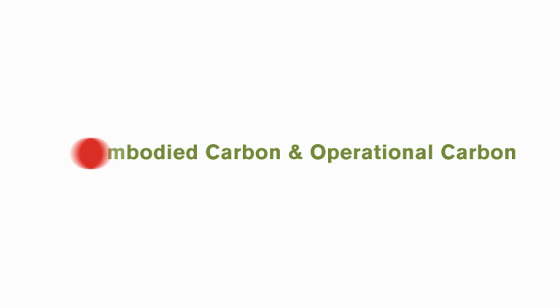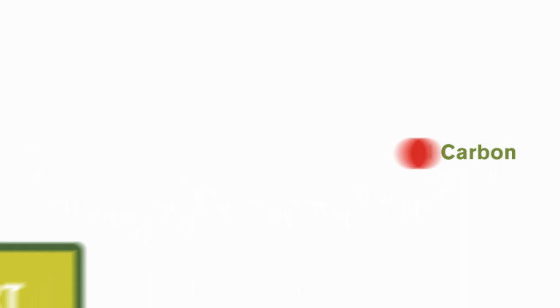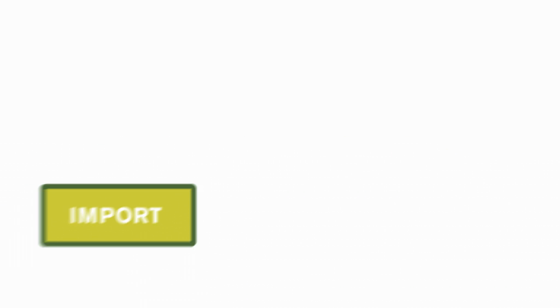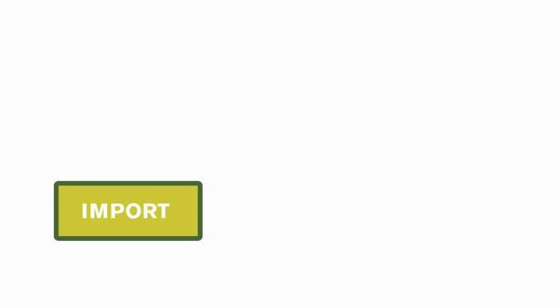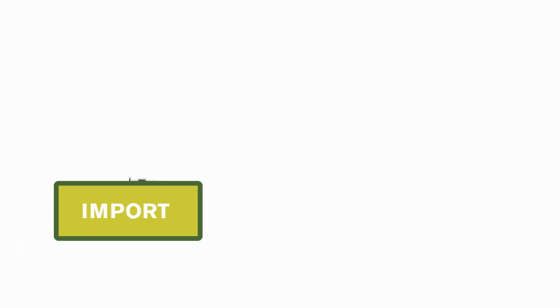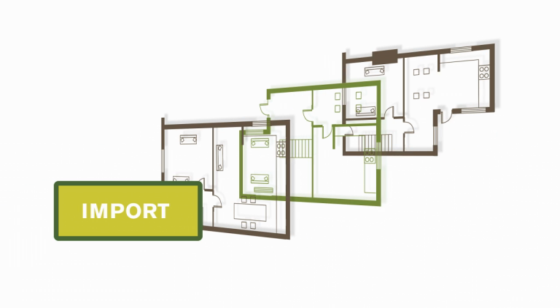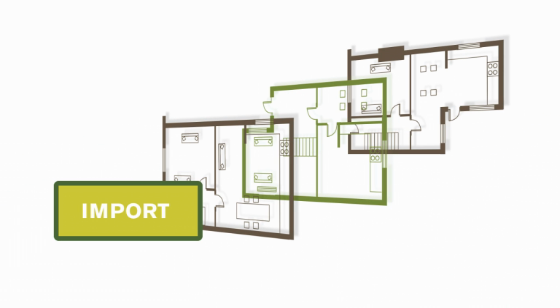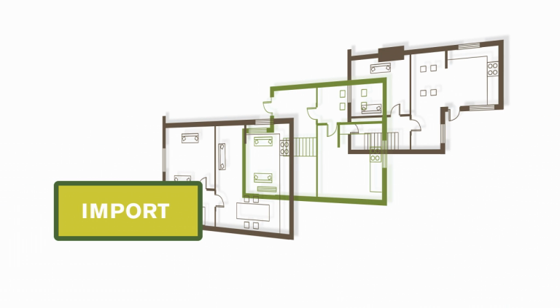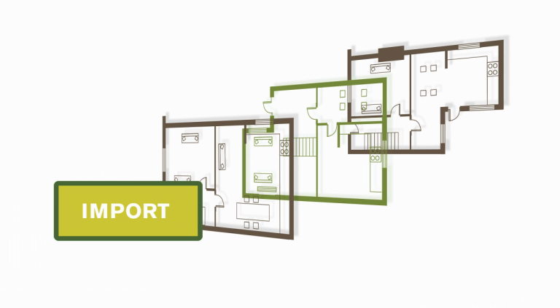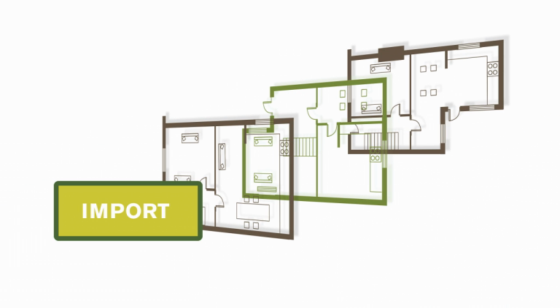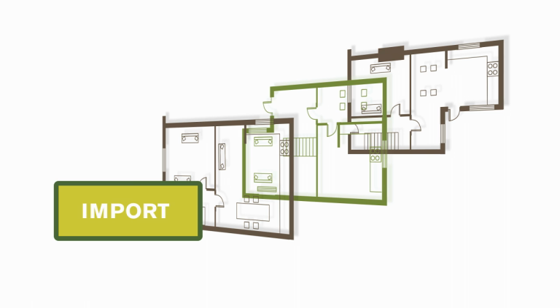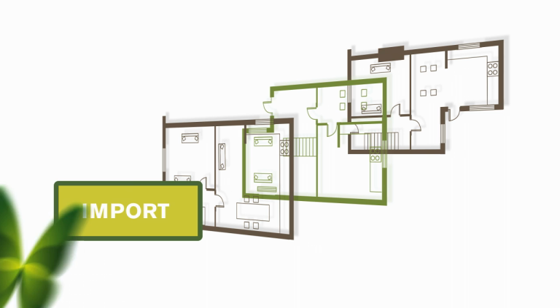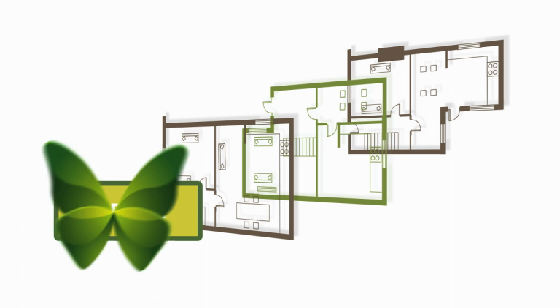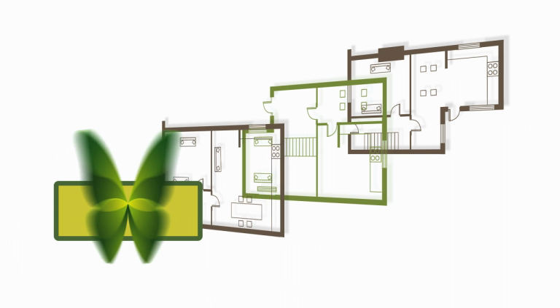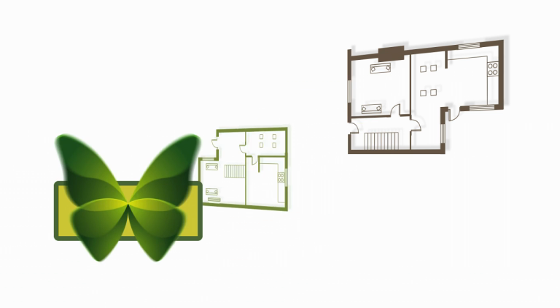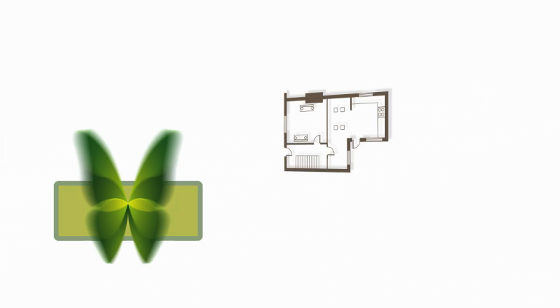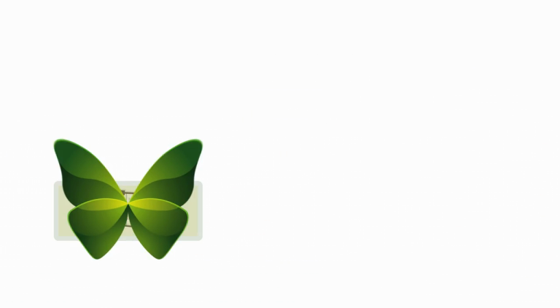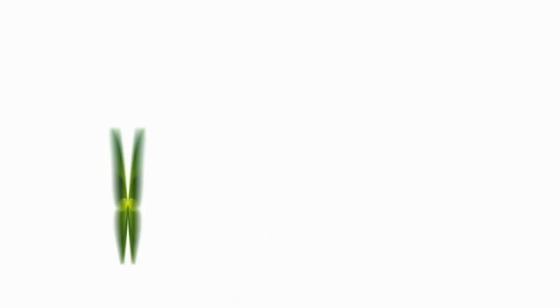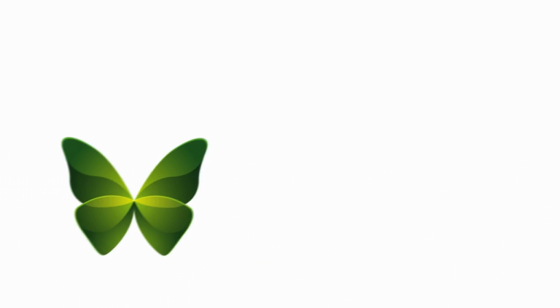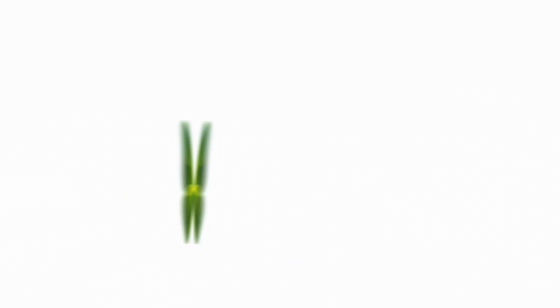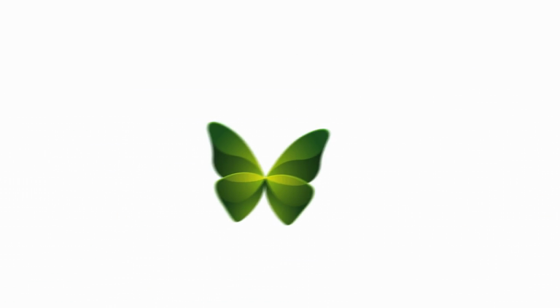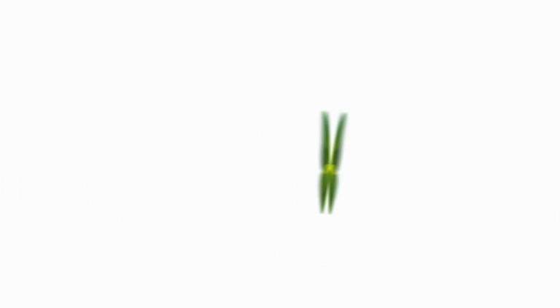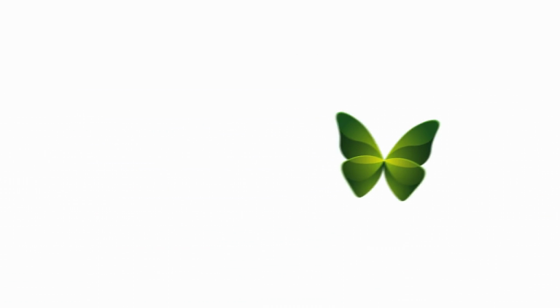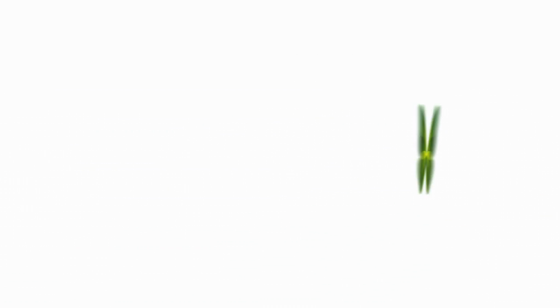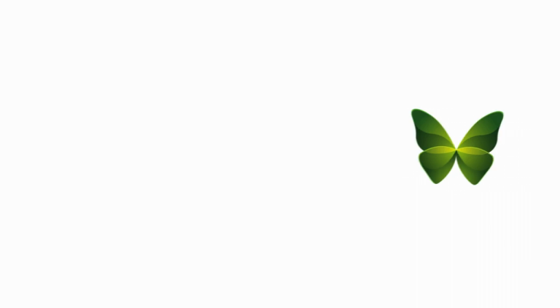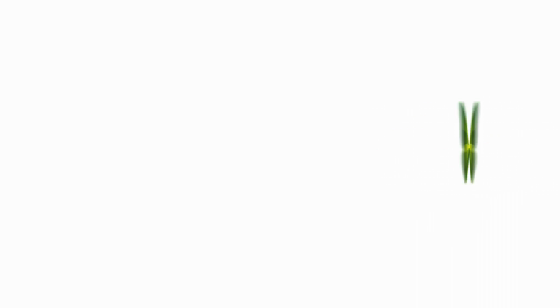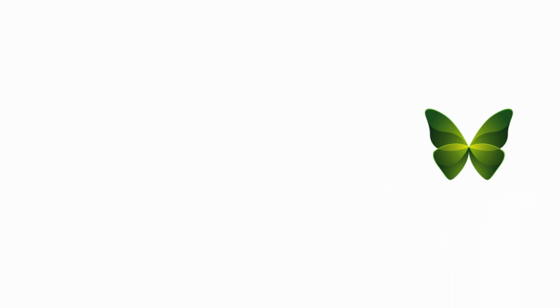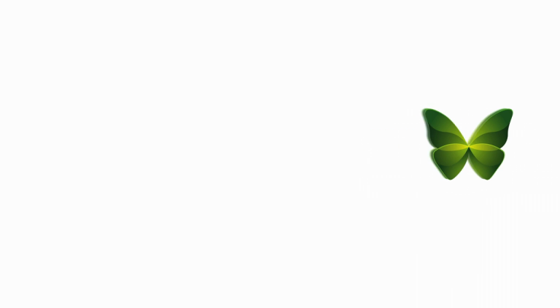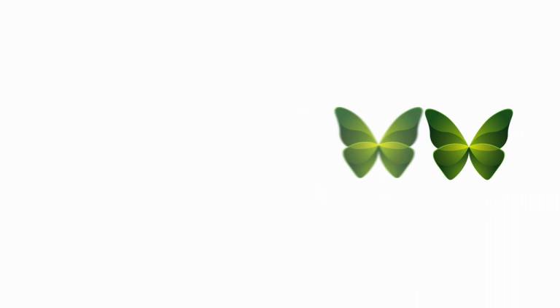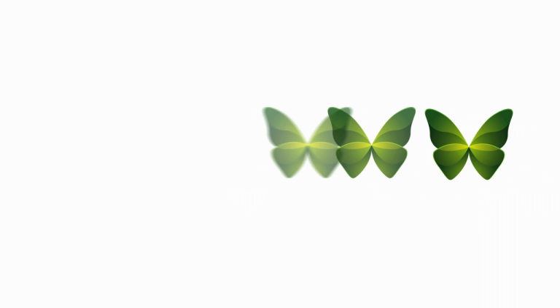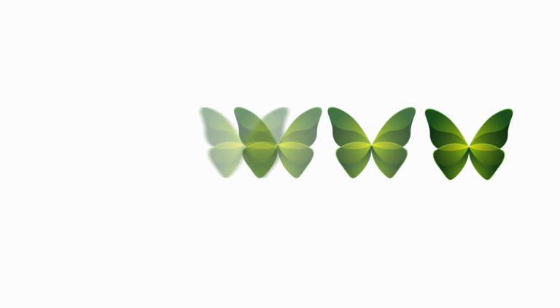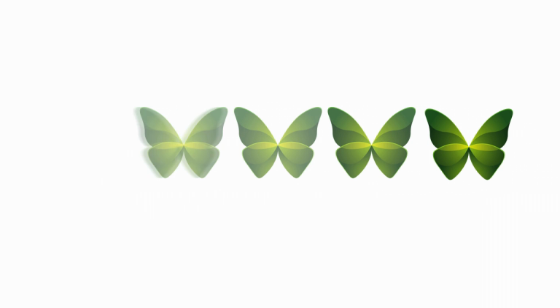Users will be able to simply import information from their chosen CAD software or input into Butterfly directly. Butterfly will utilise unprecedented levels of component data, offering unrivalled levels of detail.